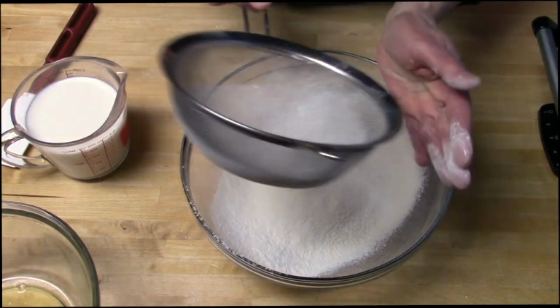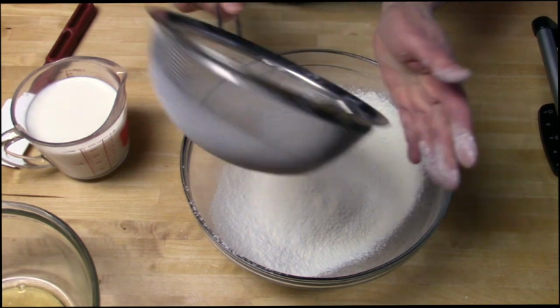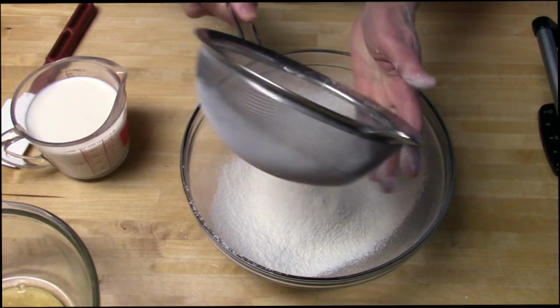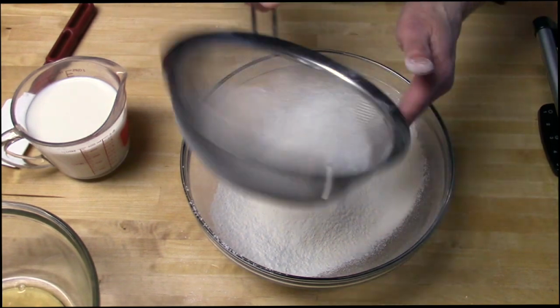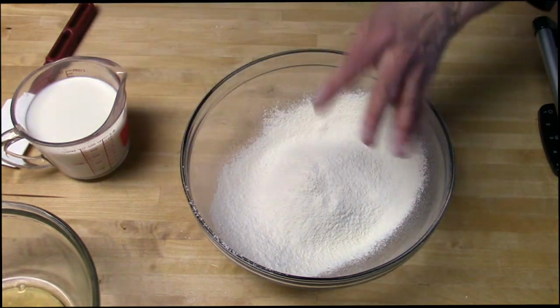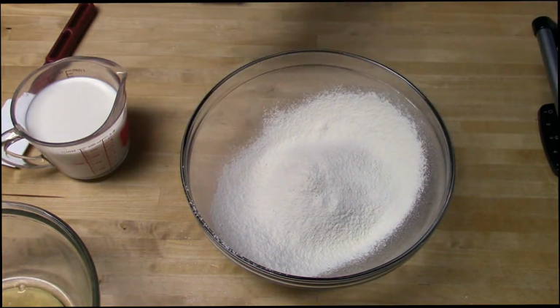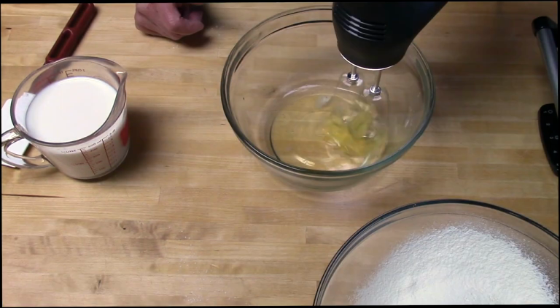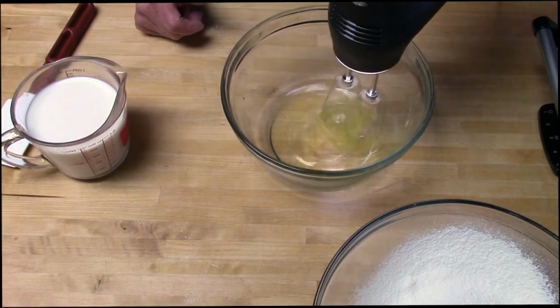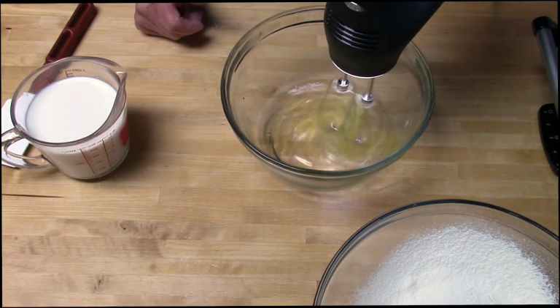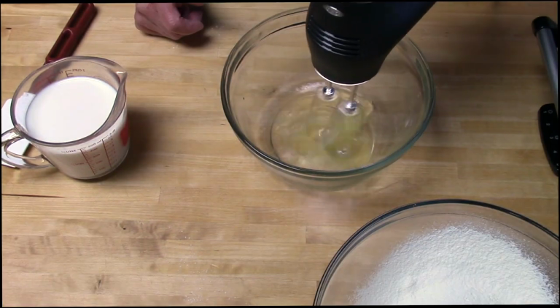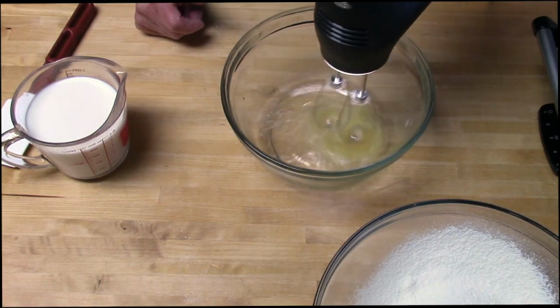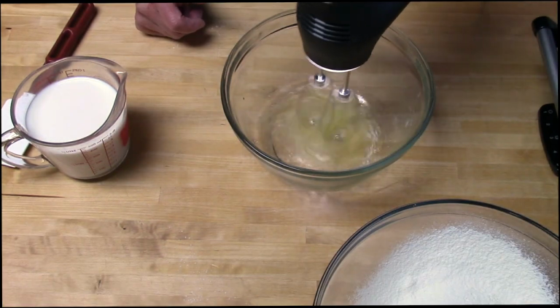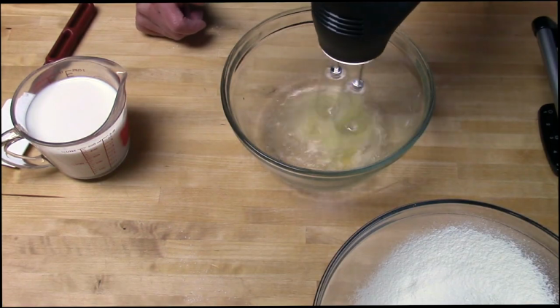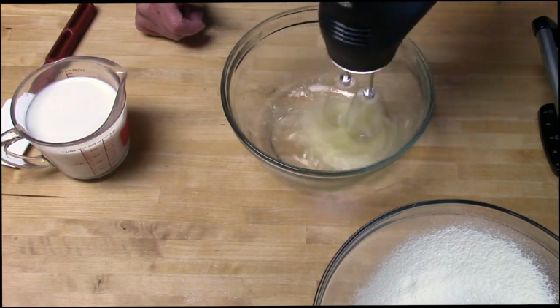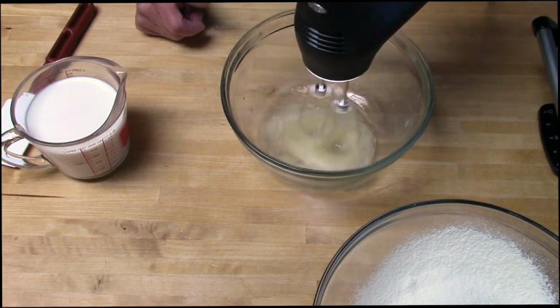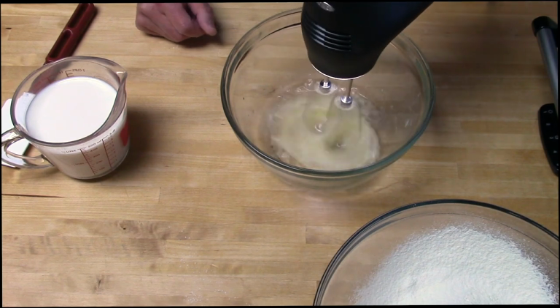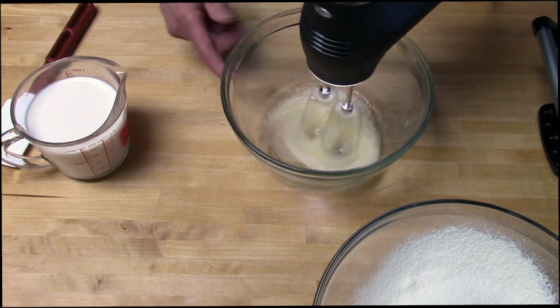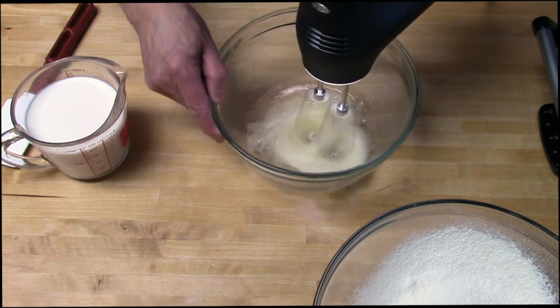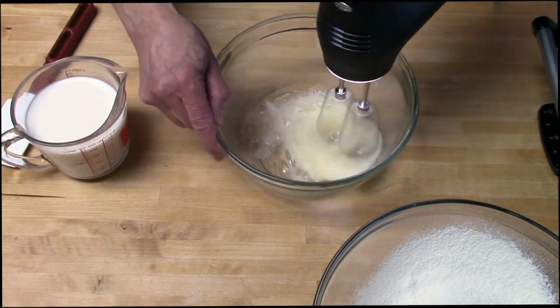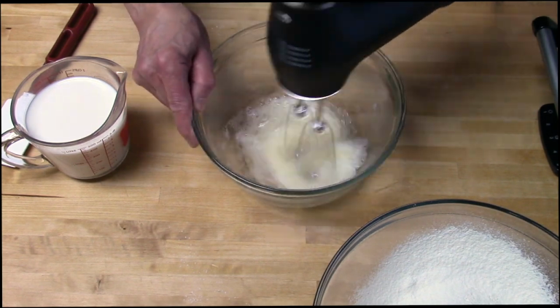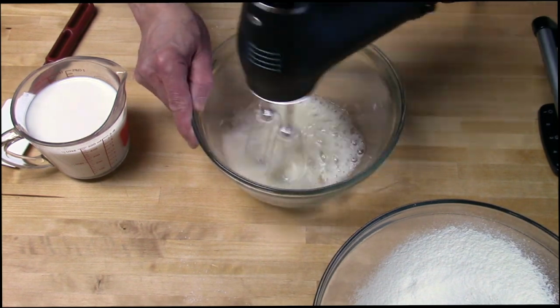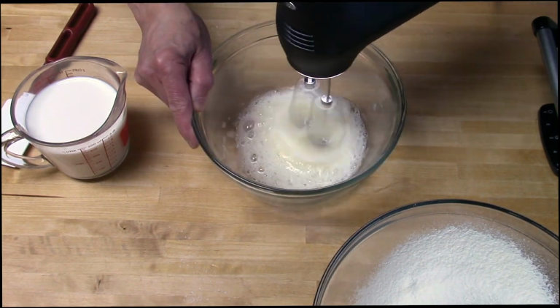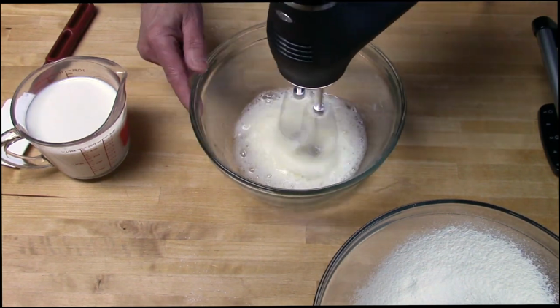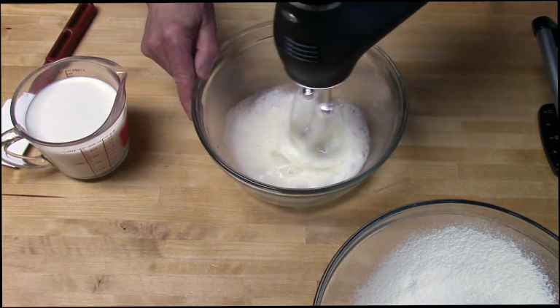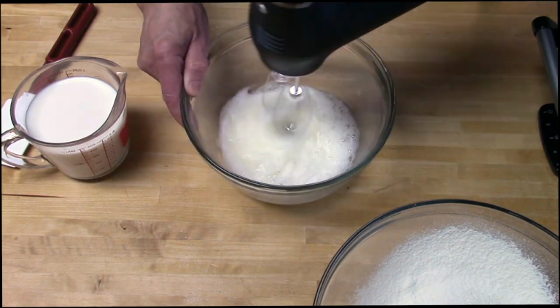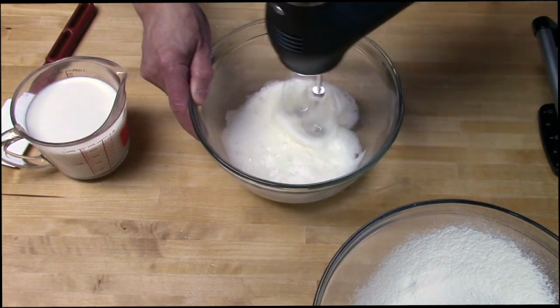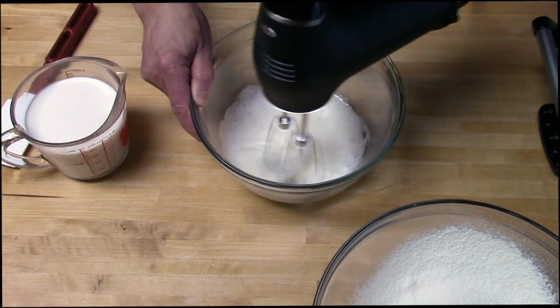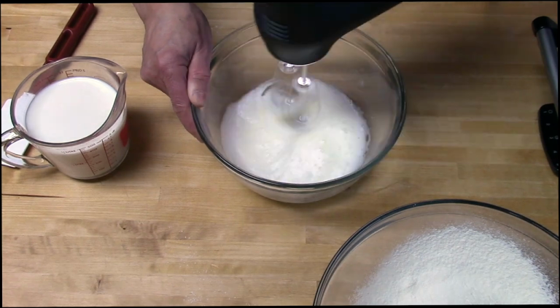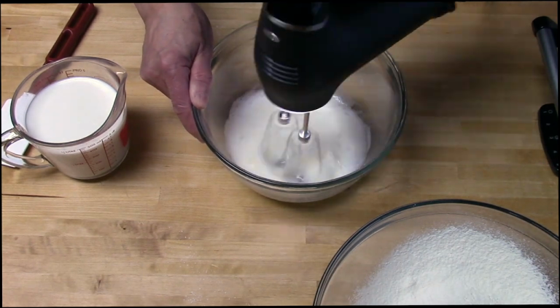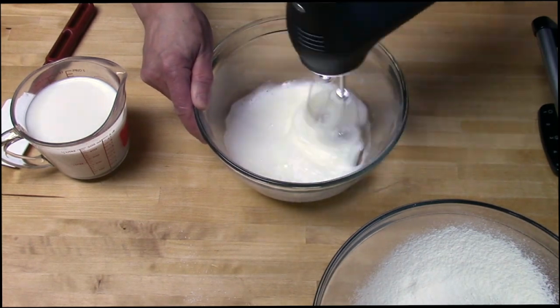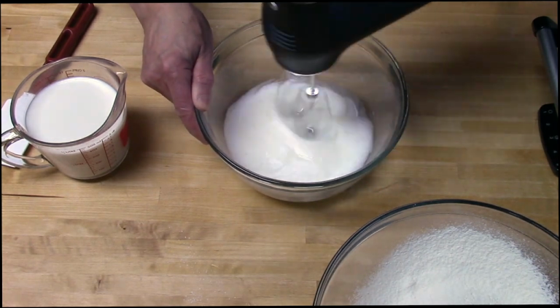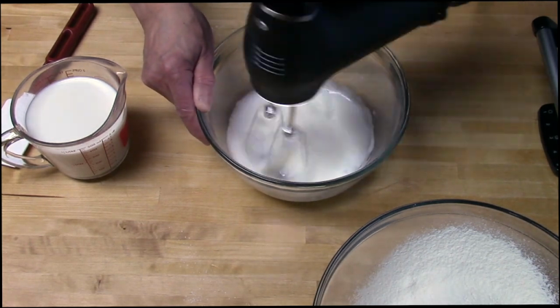Now we'll whip the egg whites. Whip the egg whites until they hold their shape. If you over beat them, they won't fold into the batter nicely — they'll sort of break up into little pieces and you won't get a nice smooth batter.